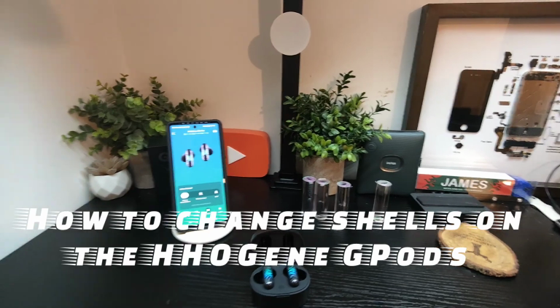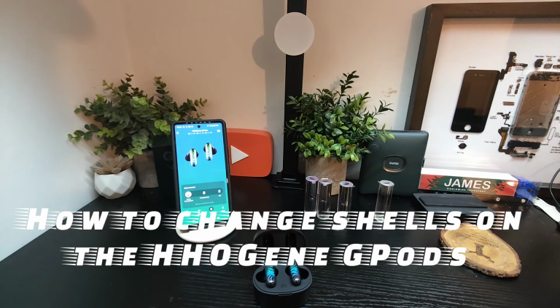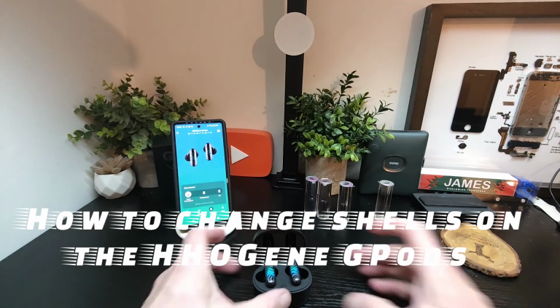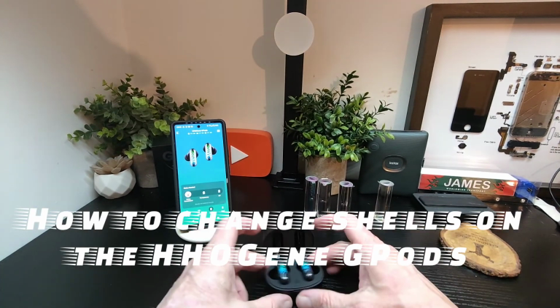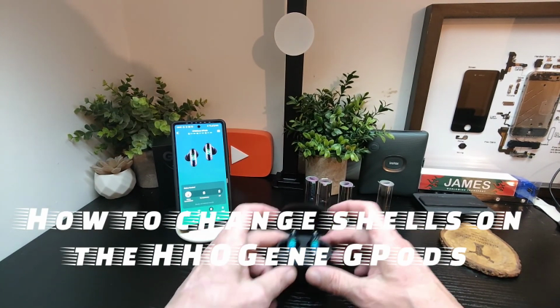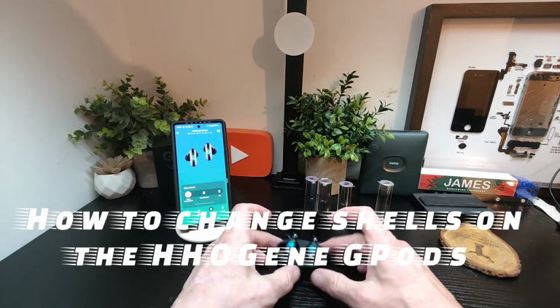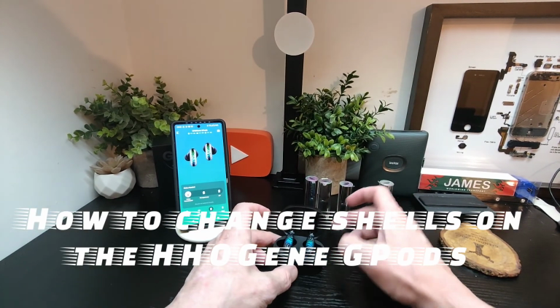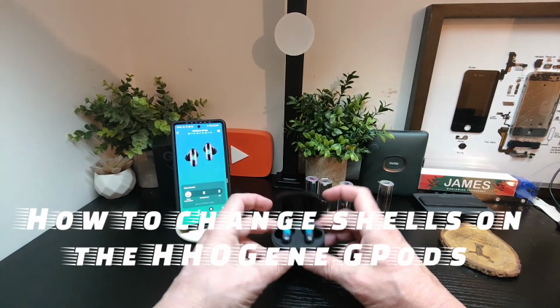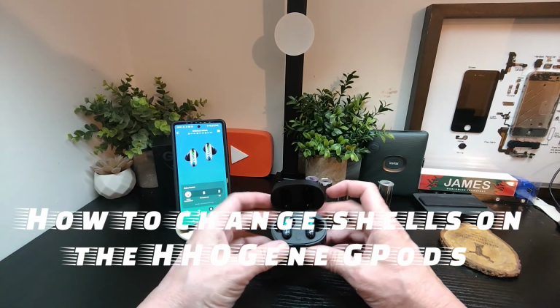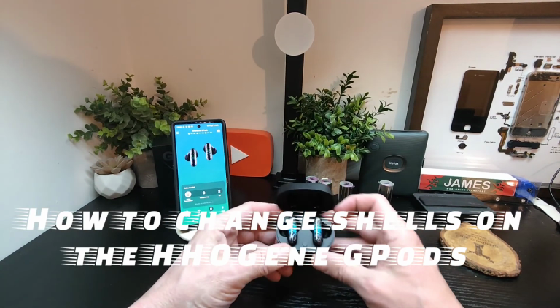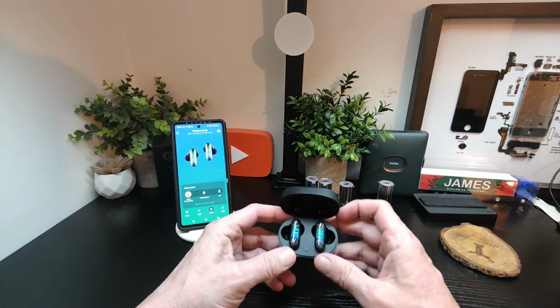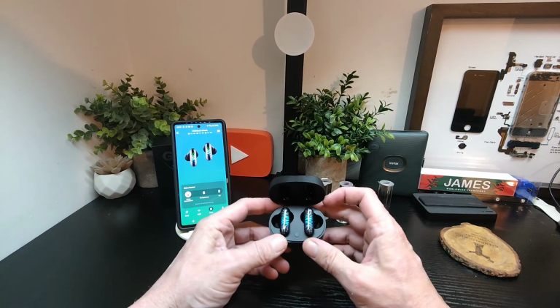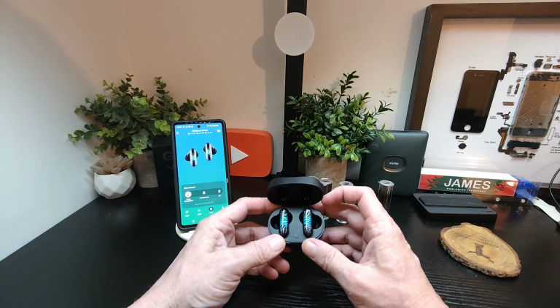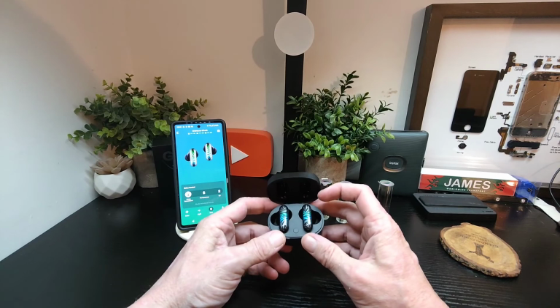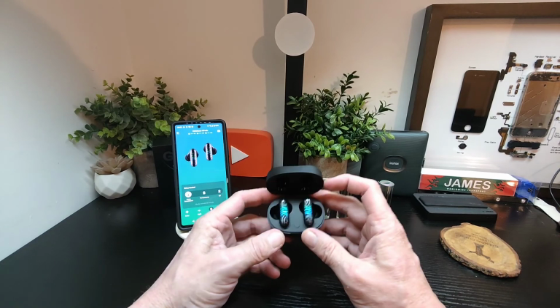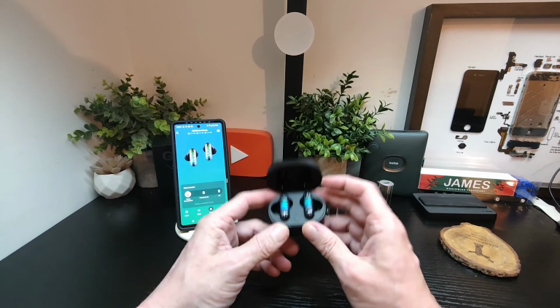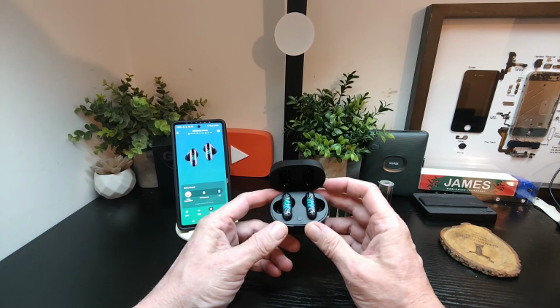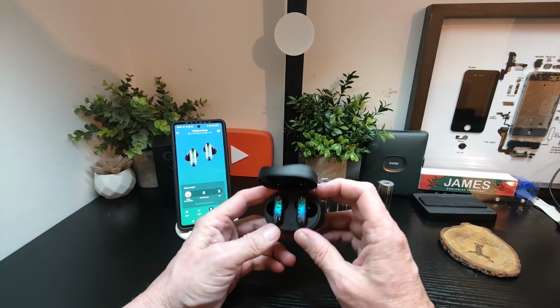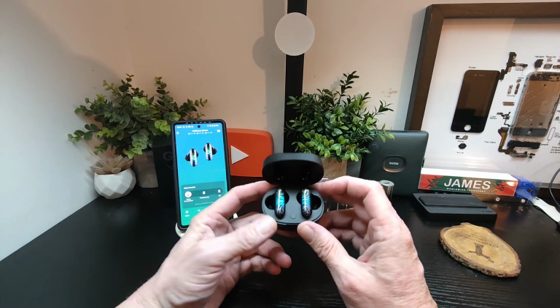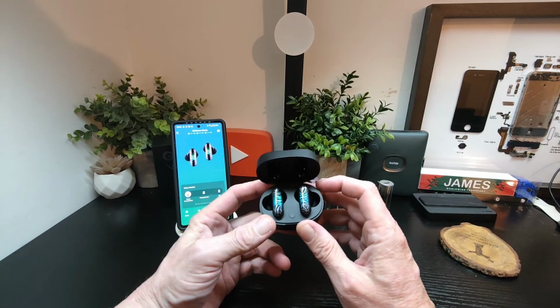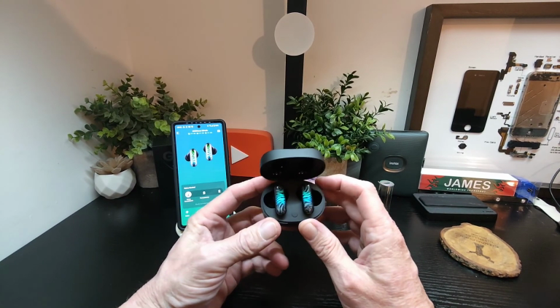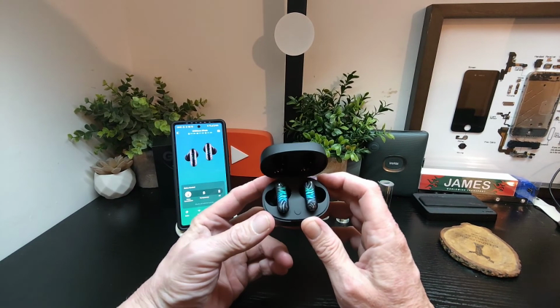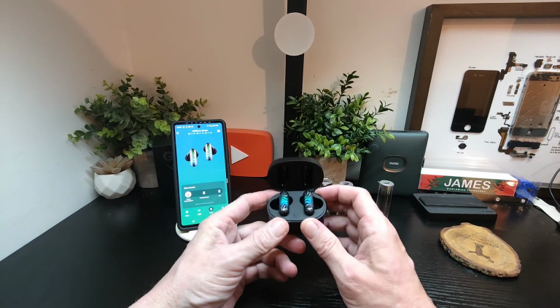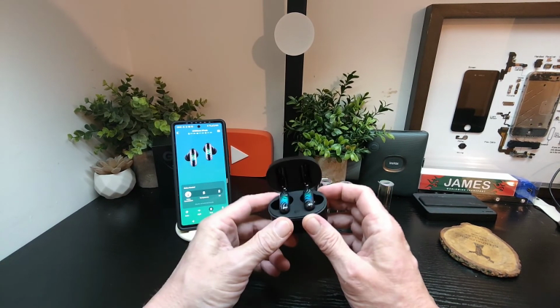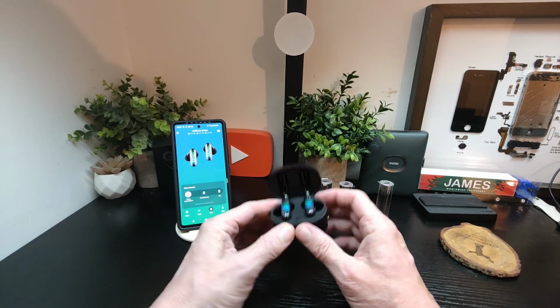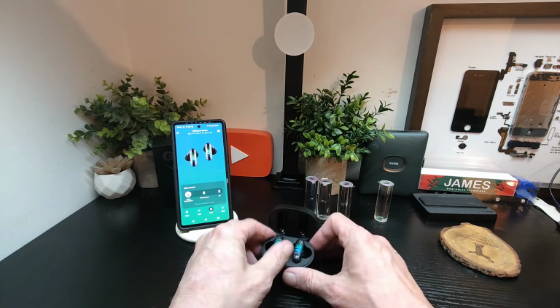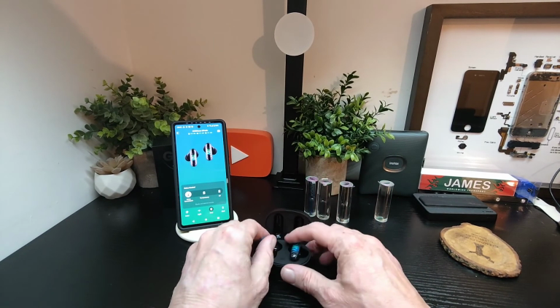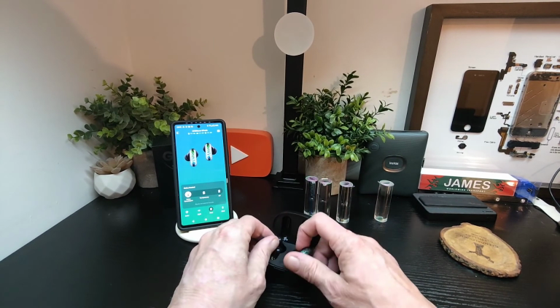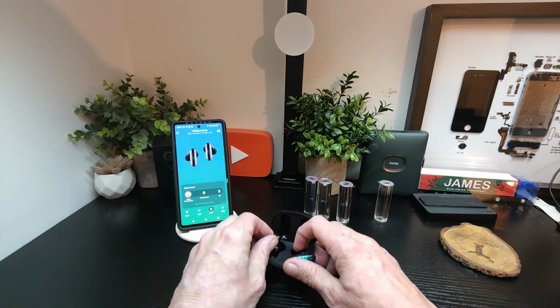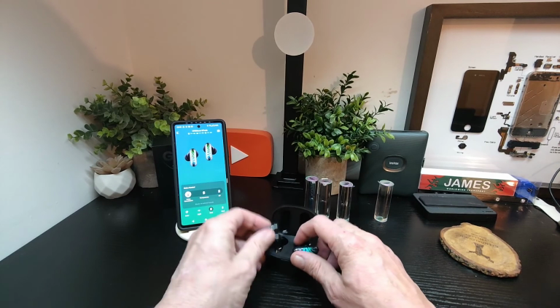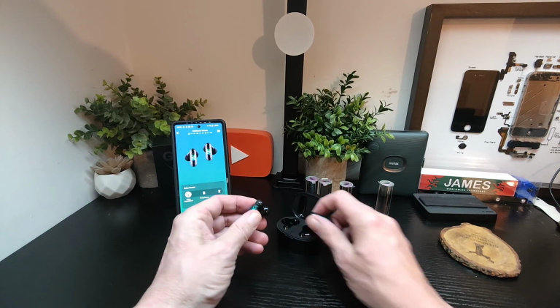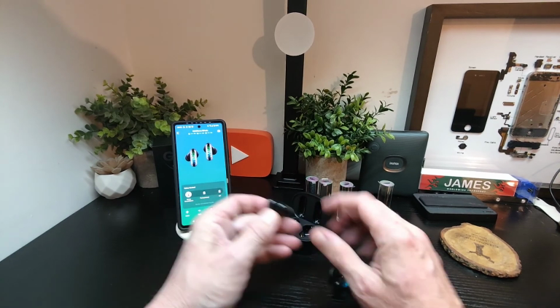Hello, Jim Techbuzz. A quick video here on how to change the shells on the HHOG and G pods. People have been asking, so here's what you need to do.